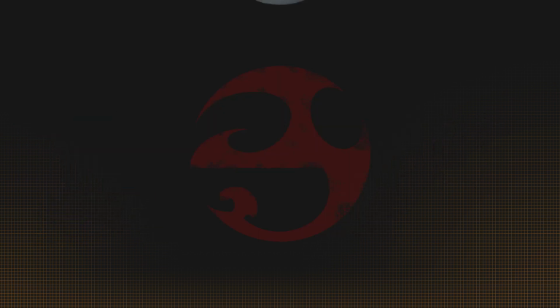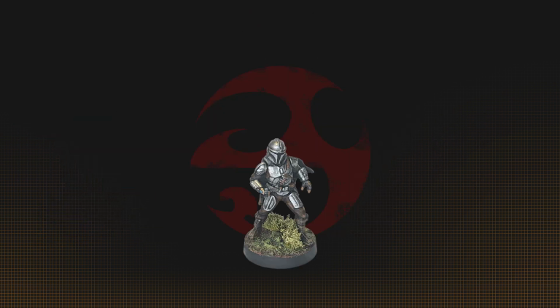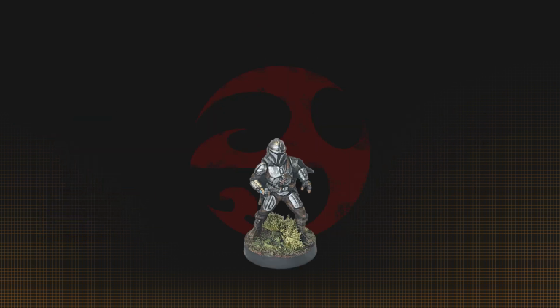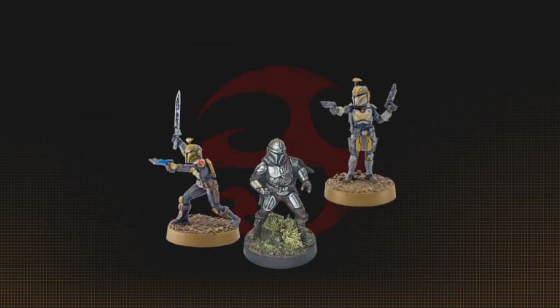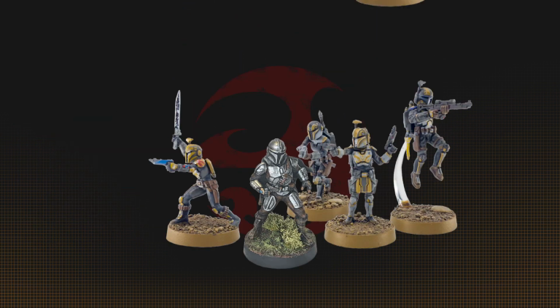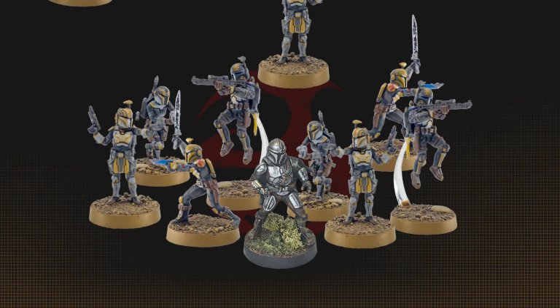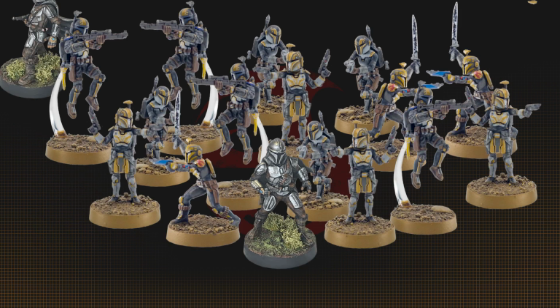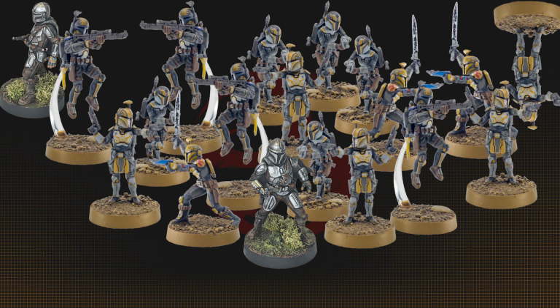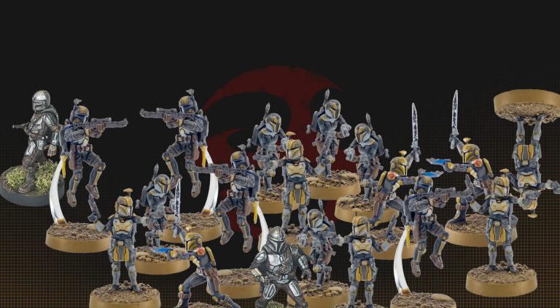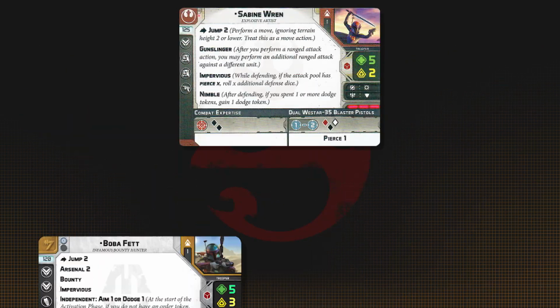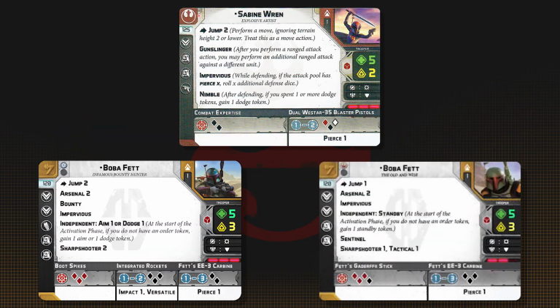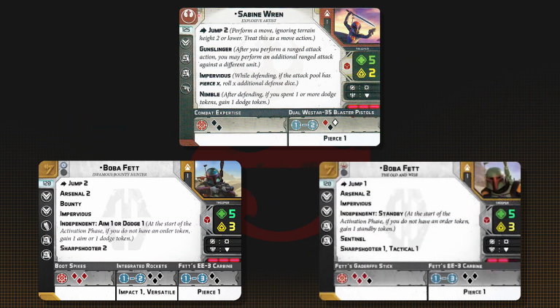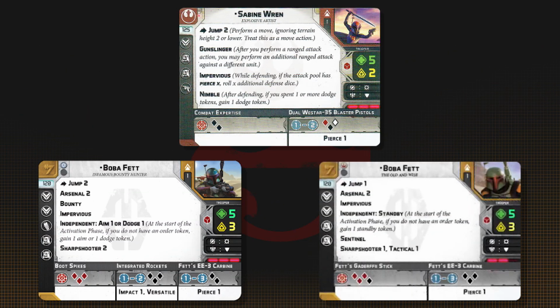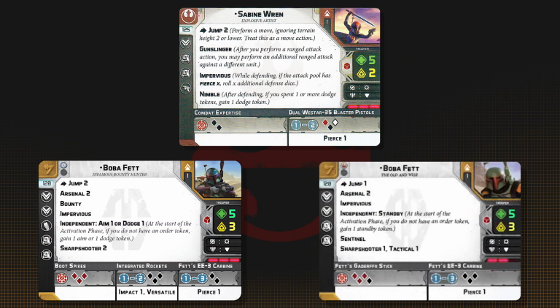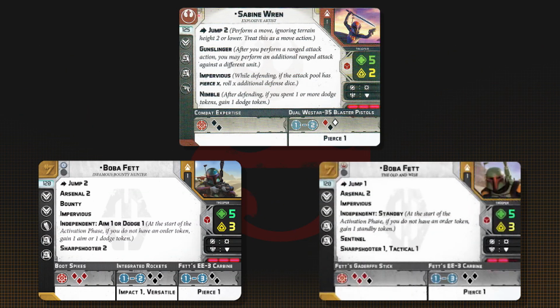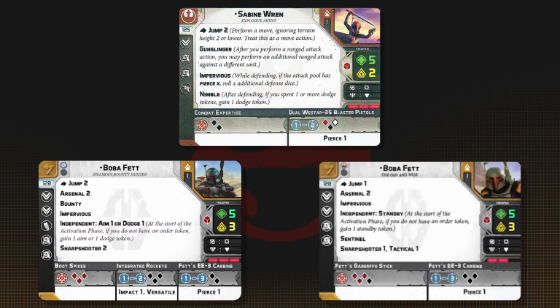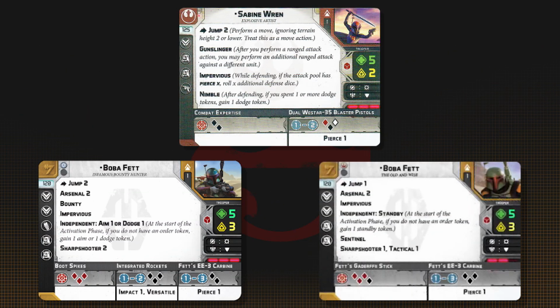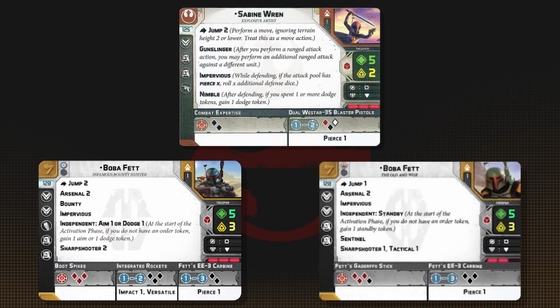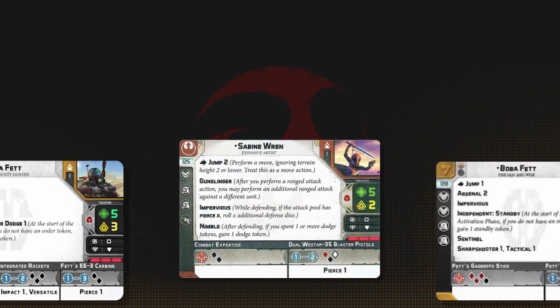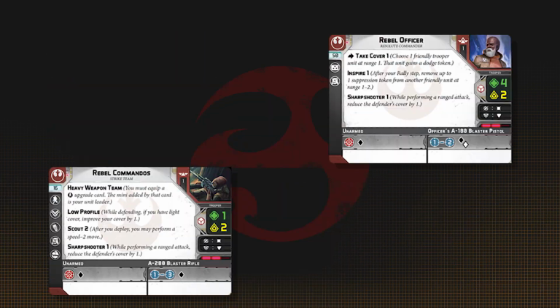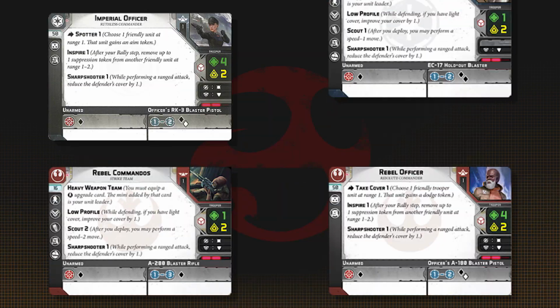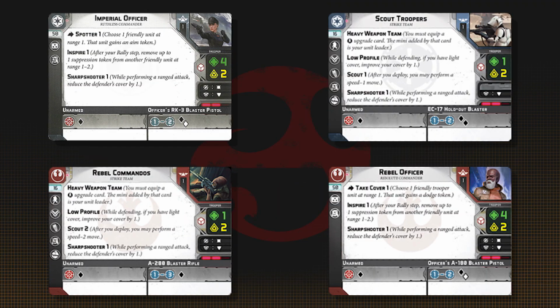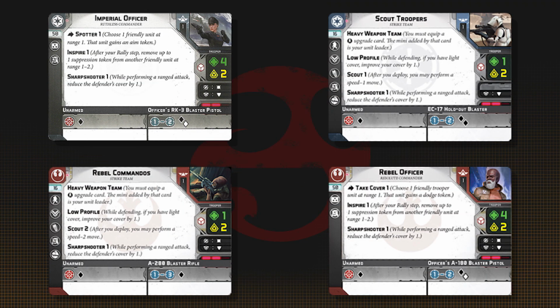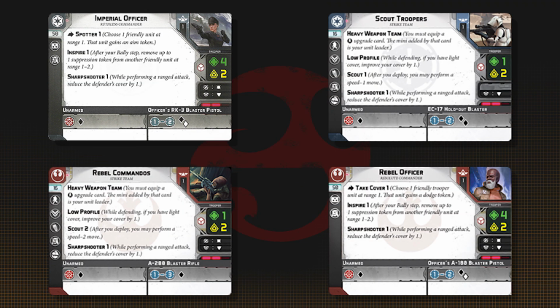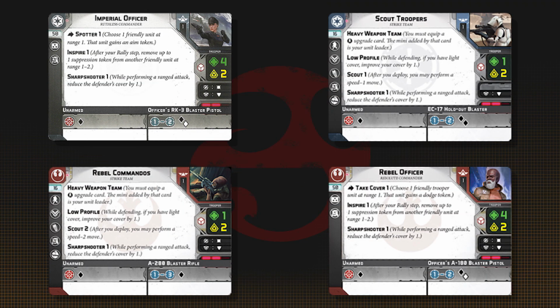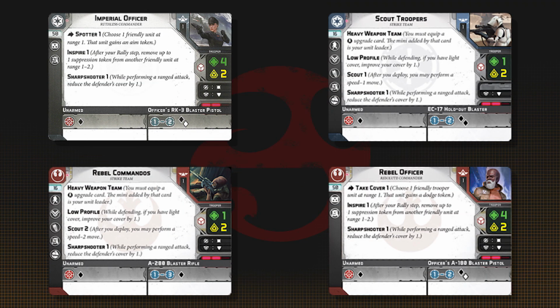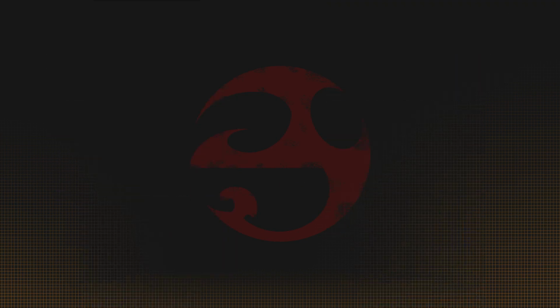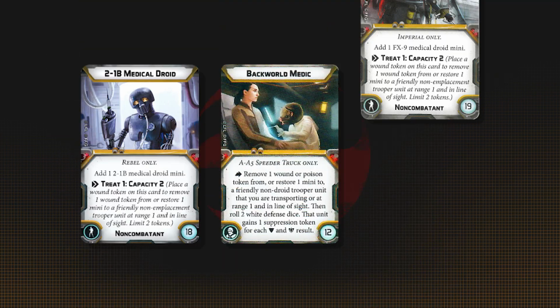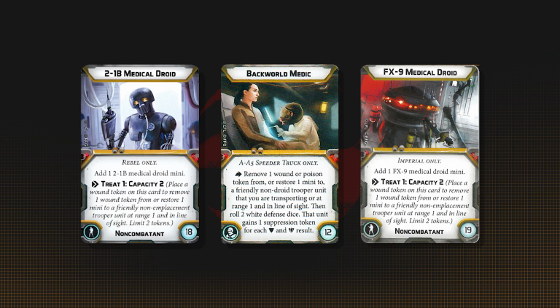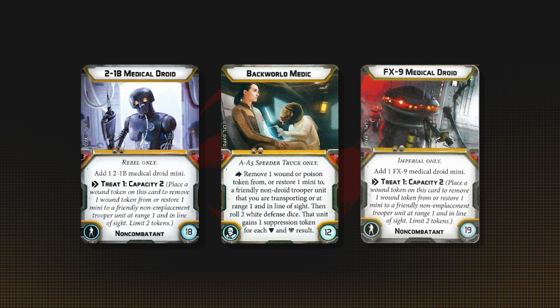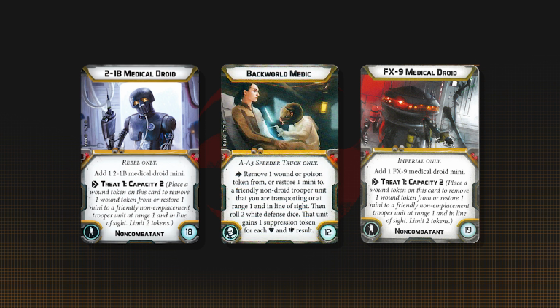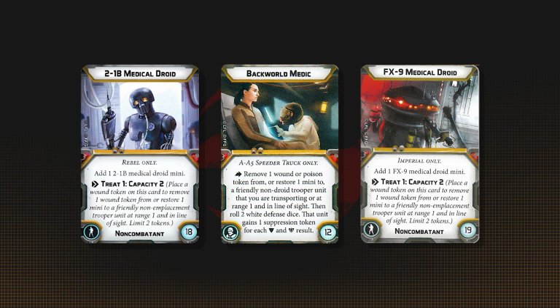Din plays well with other Mandalorians to help with threat saturation. Sabine and Boba are great choices who can keep up with Din. Din is a fairly expensive unit, so pair him with some cheaper units to keep your activation count up. Units that can heal can be very helpful since Din only has 5 health.